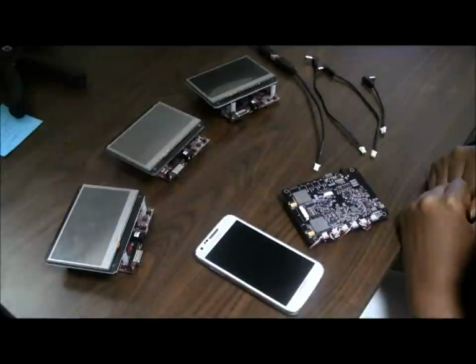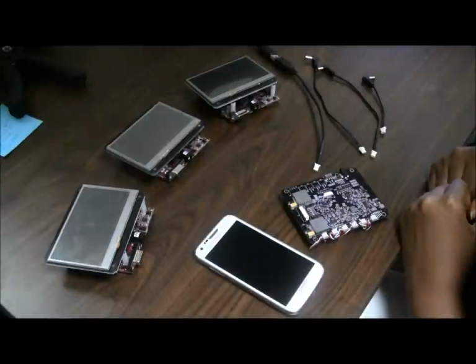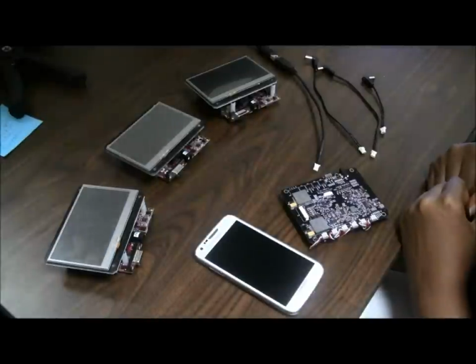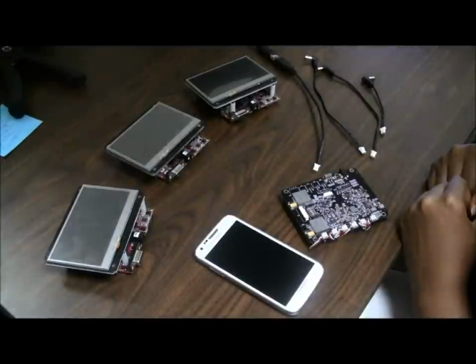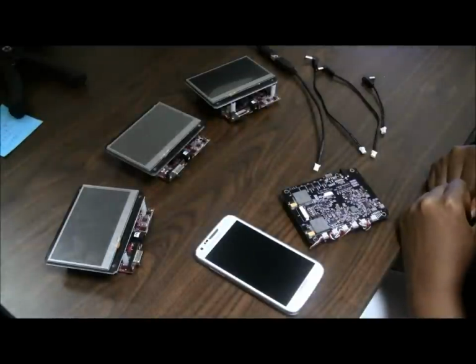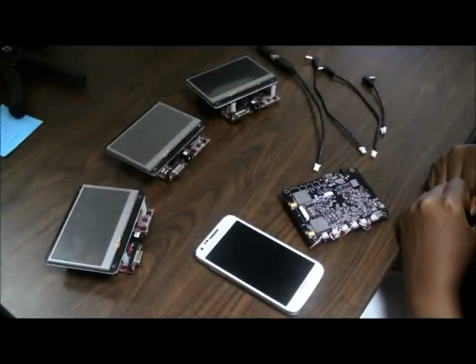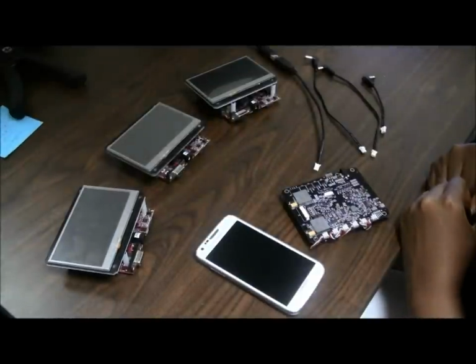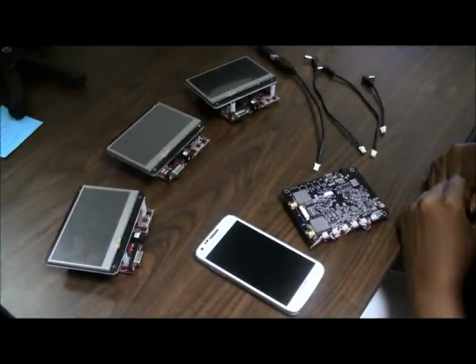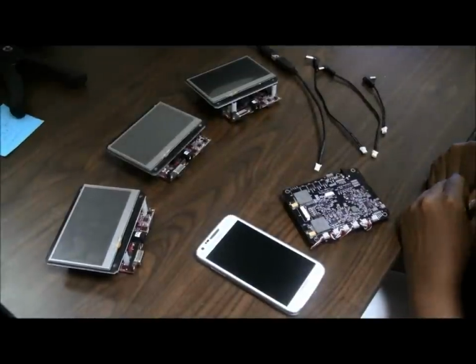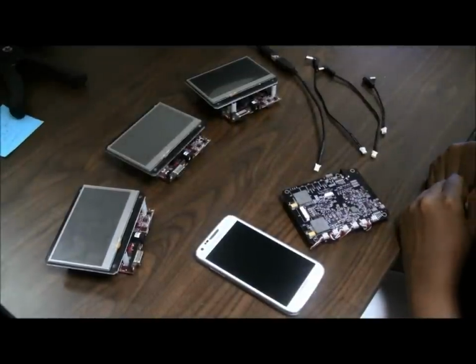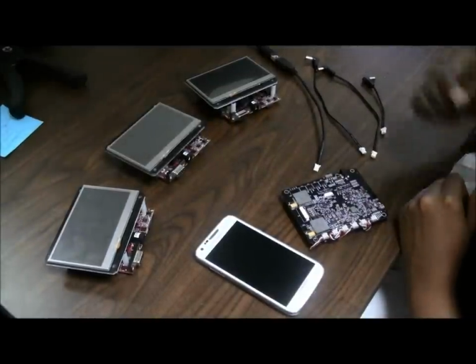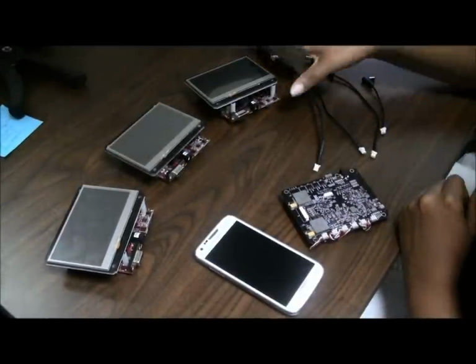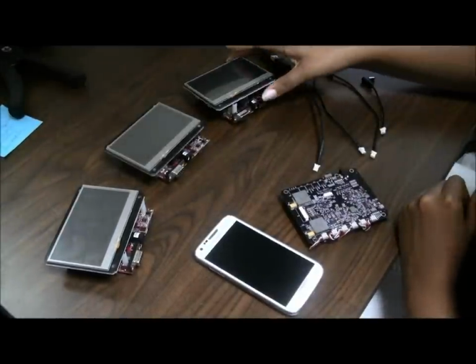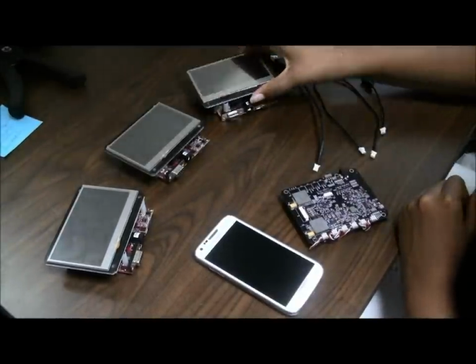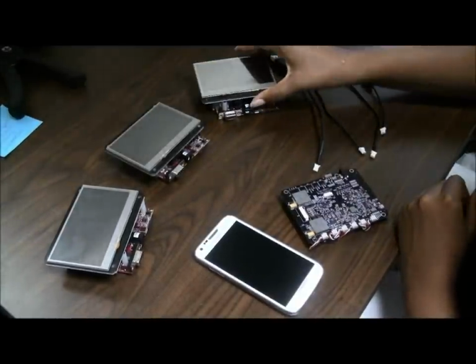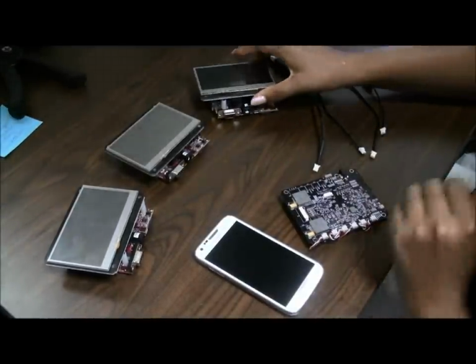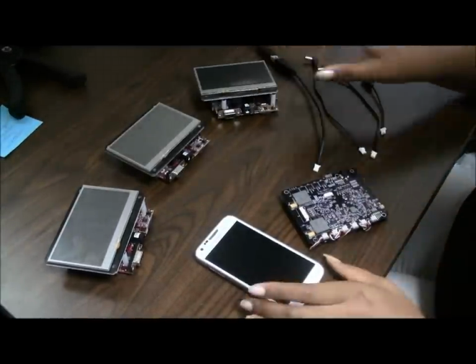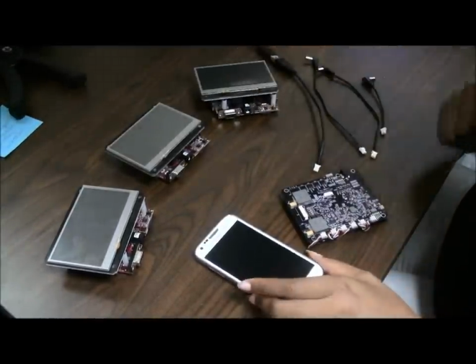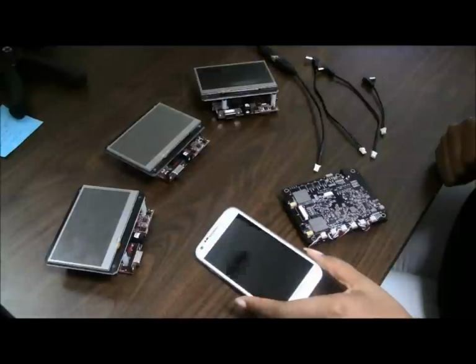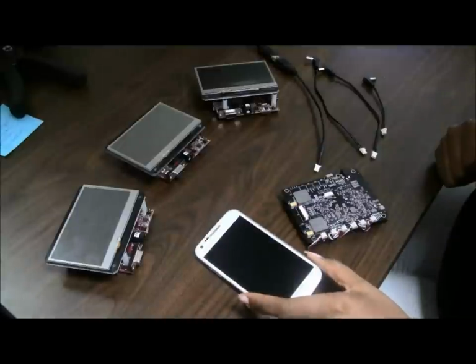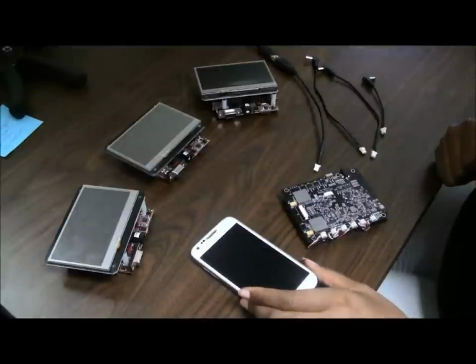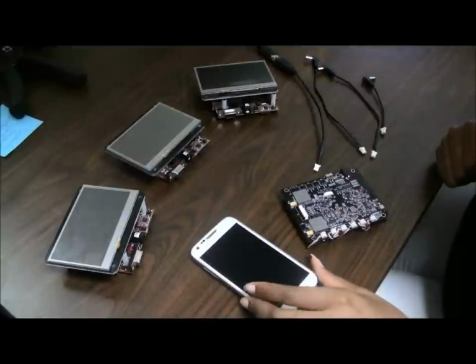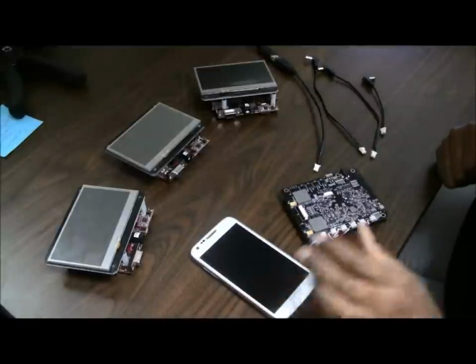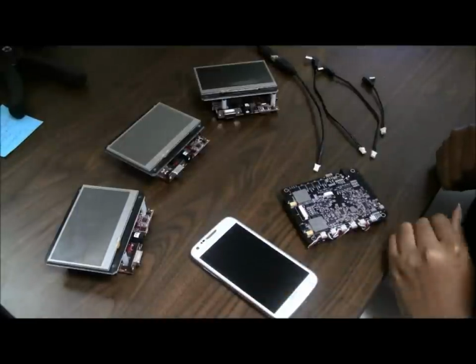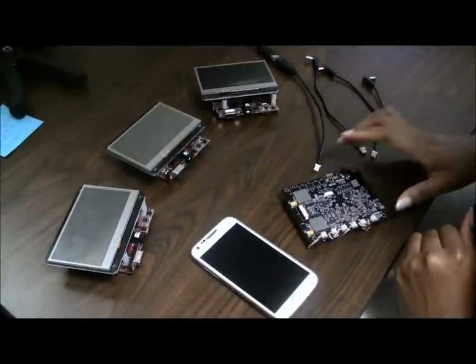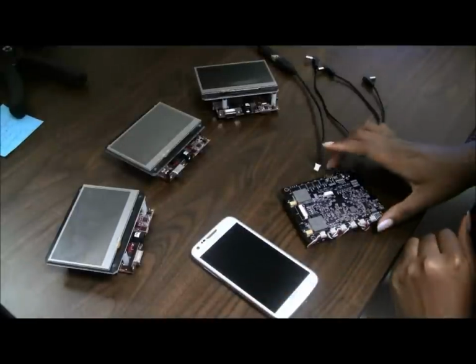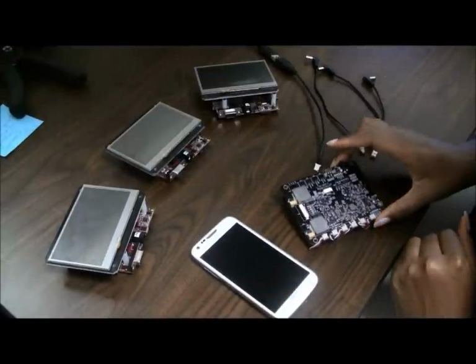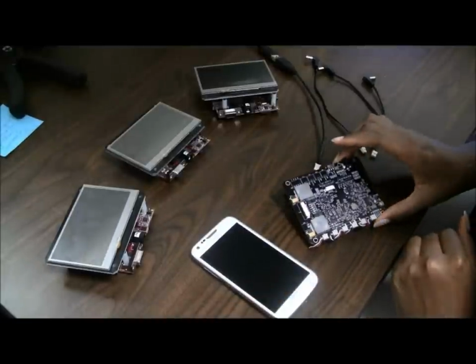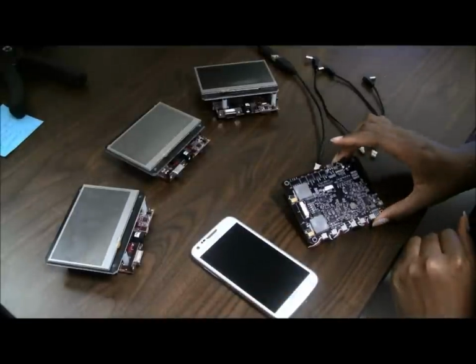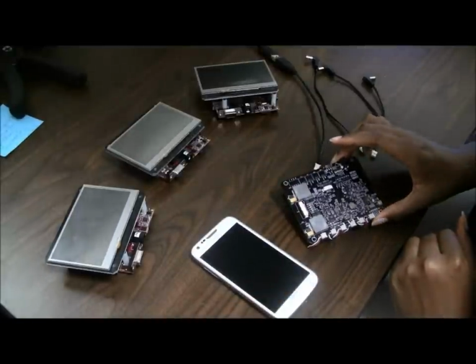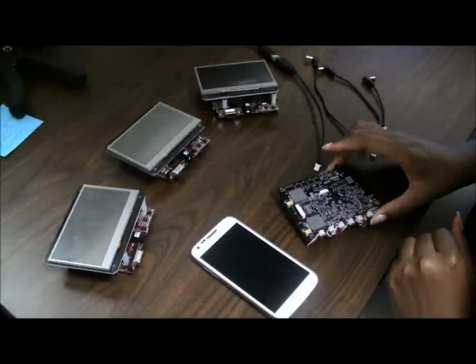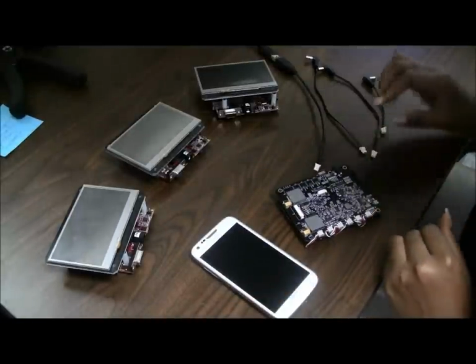Hi, I'm going to quickly demonstrate how to simultaneously provide power to three BeagleBoards and a Galaxy S 4G phone, using Liquidware's Beagle Juice second-gen battery module.